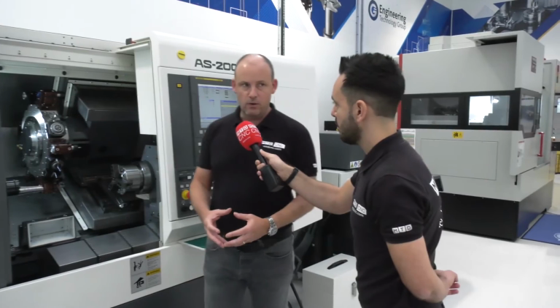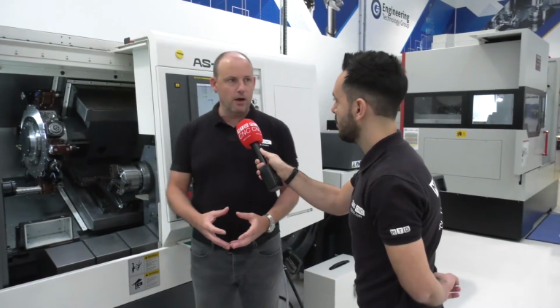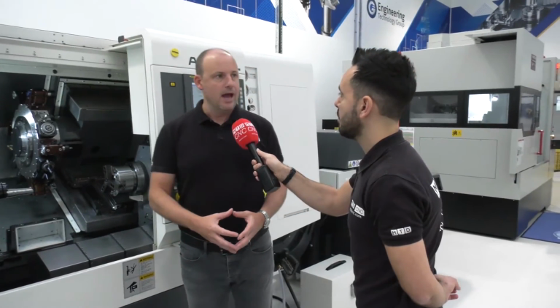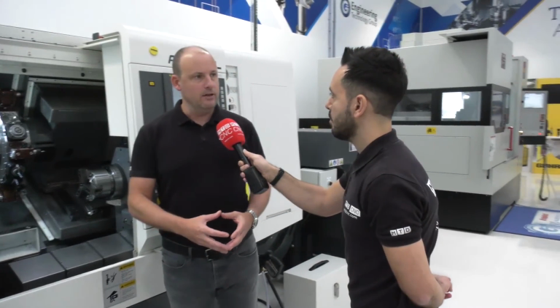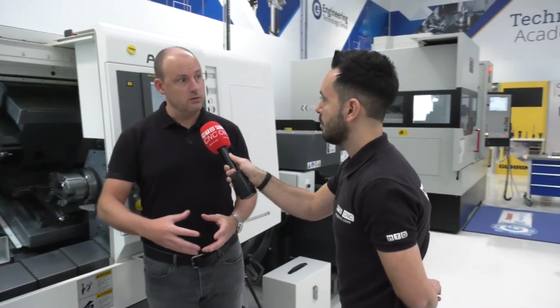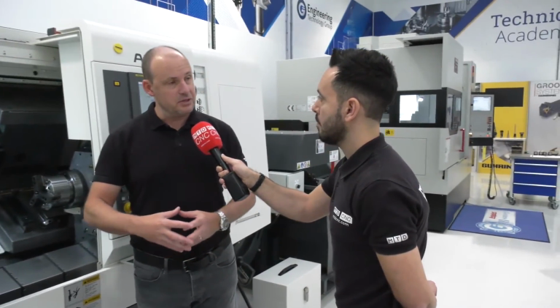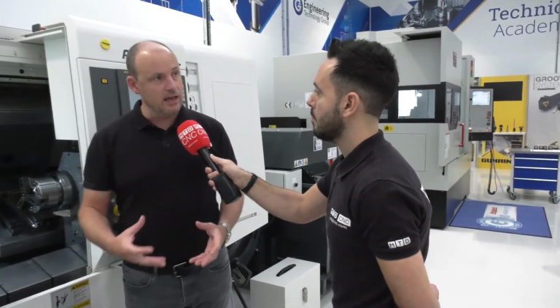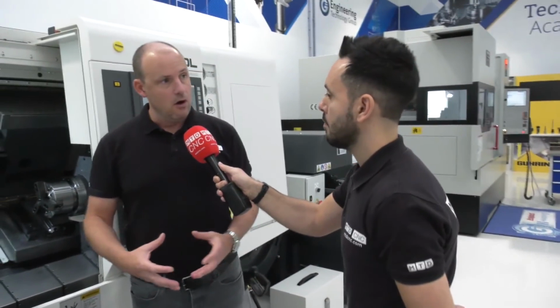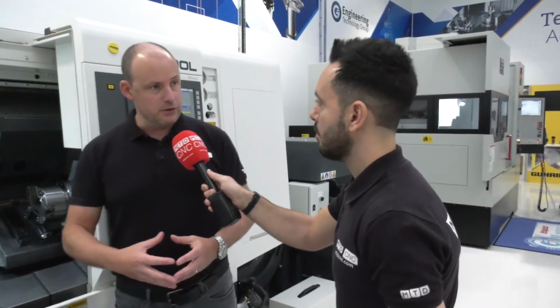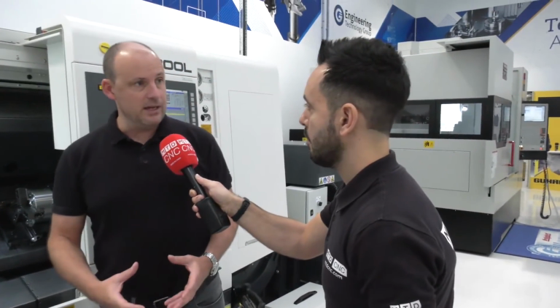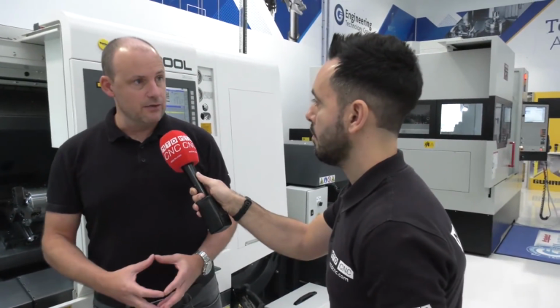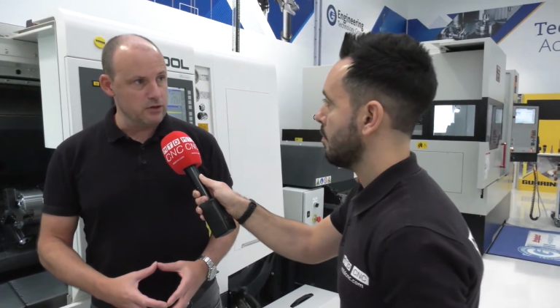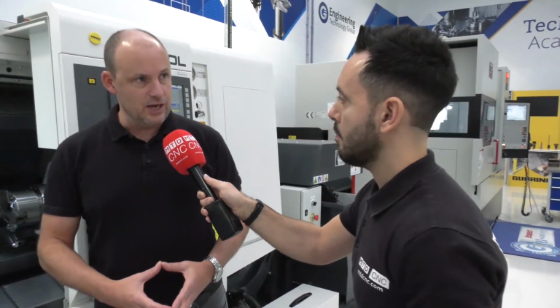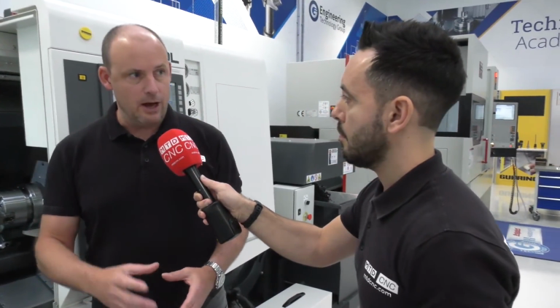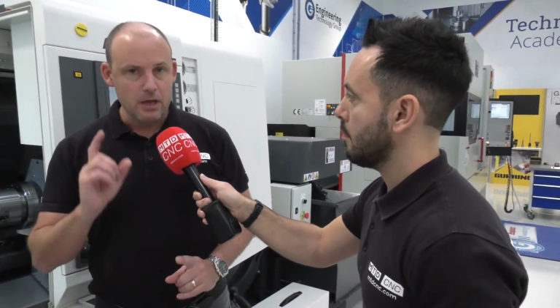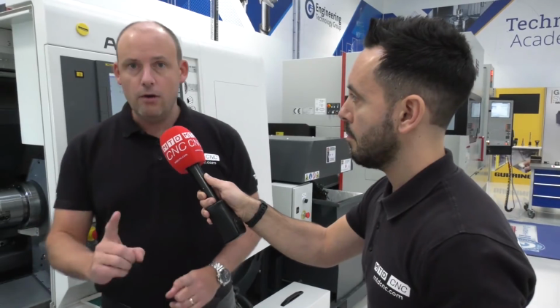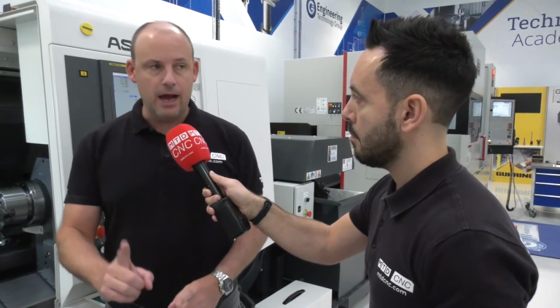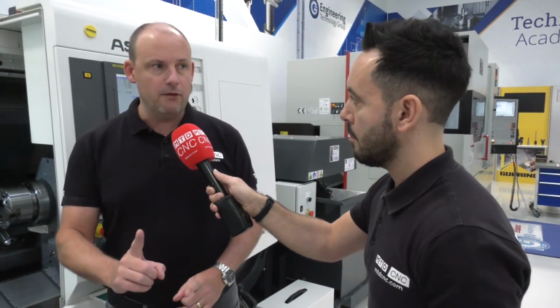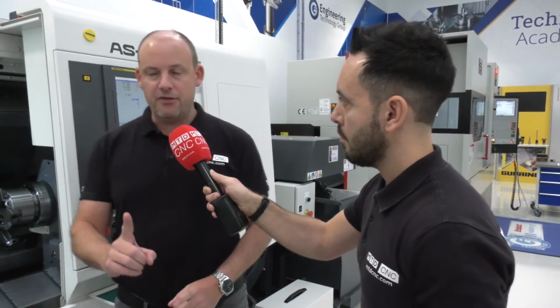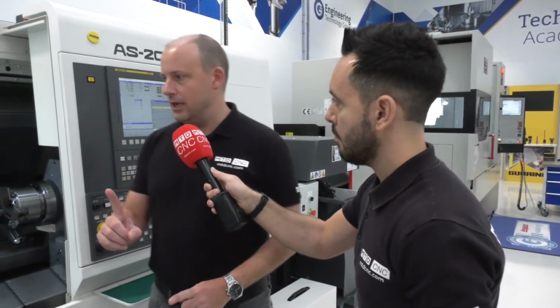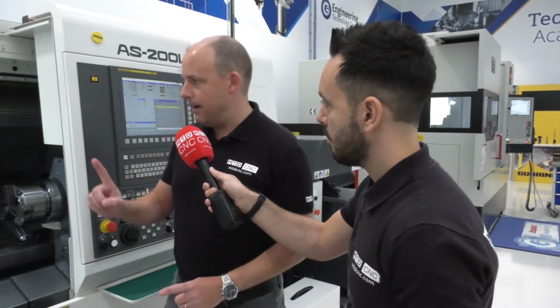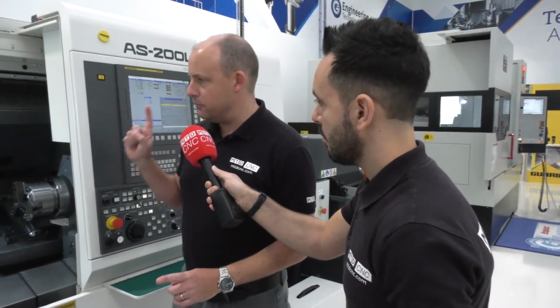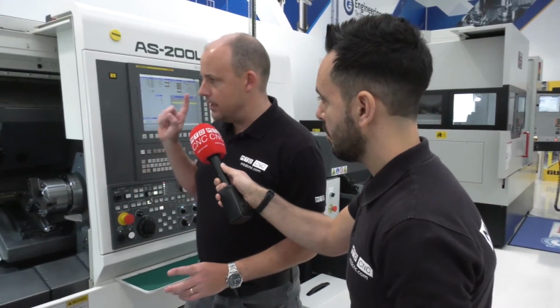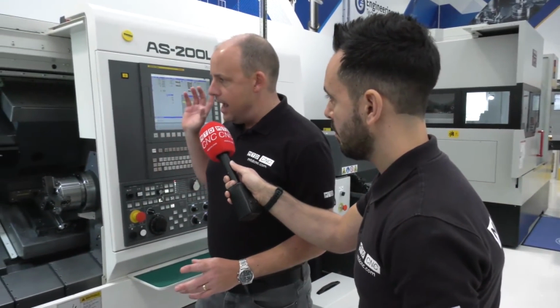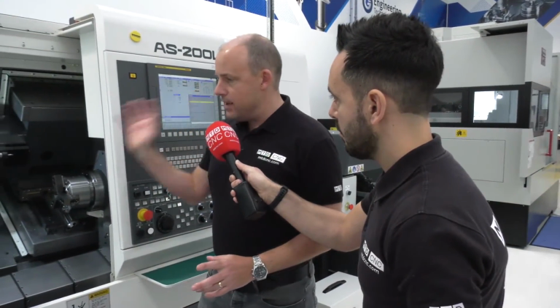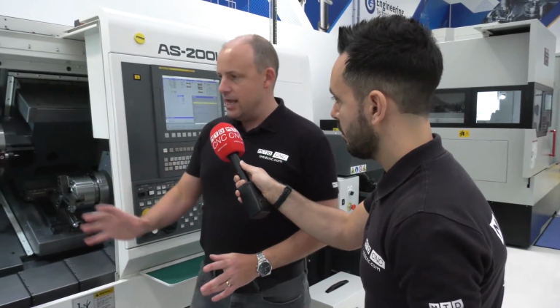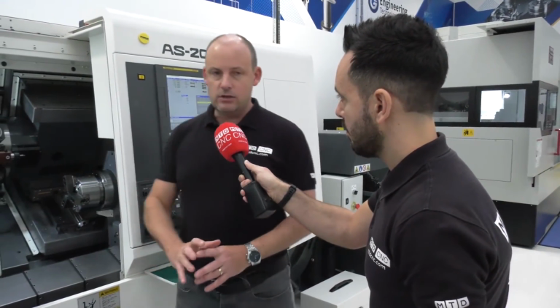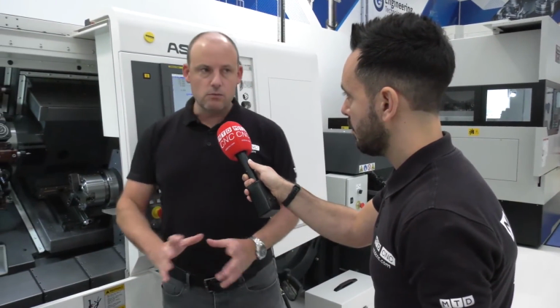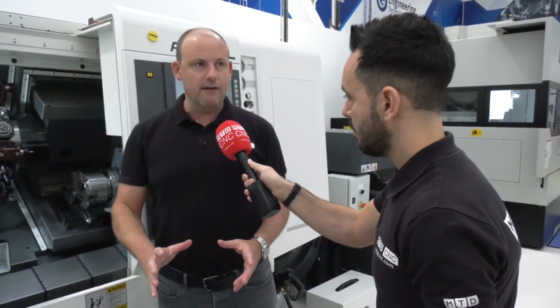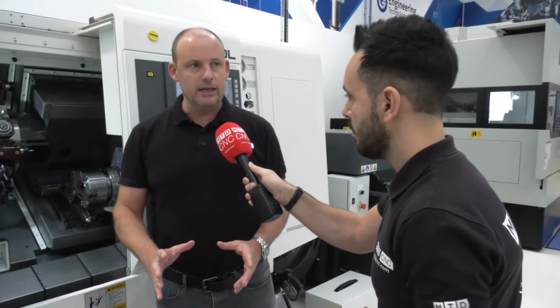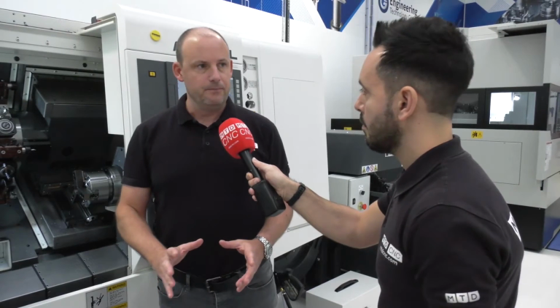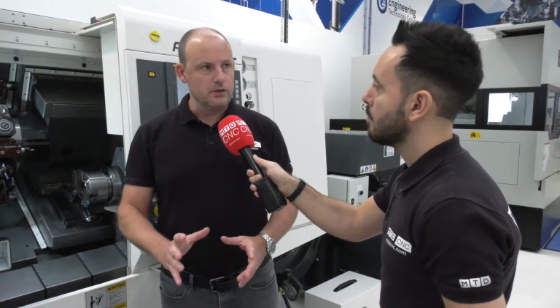We all know how engineers want to save on the space a machine takes up. Another thing I learned about this machine: every engineer does not want to have a collision.